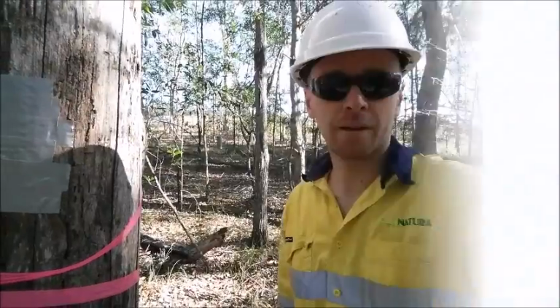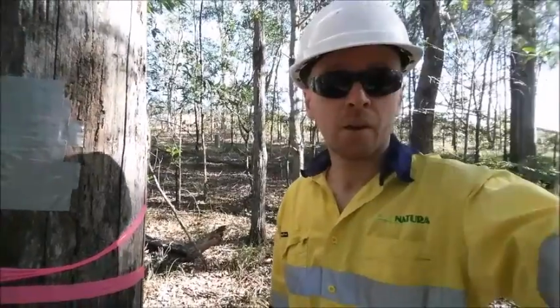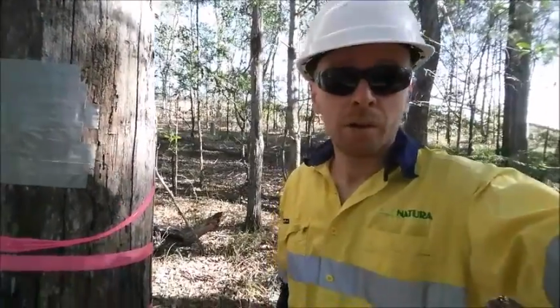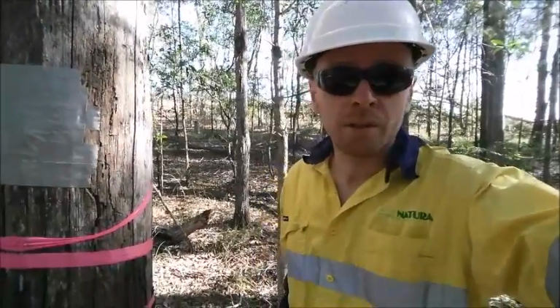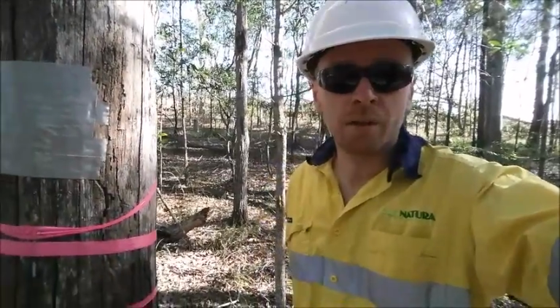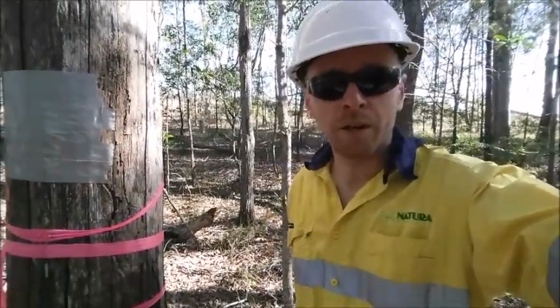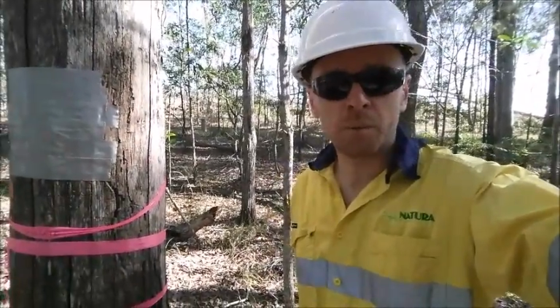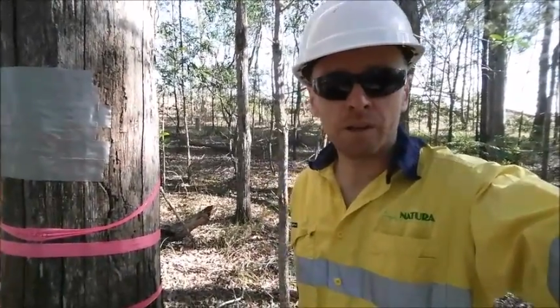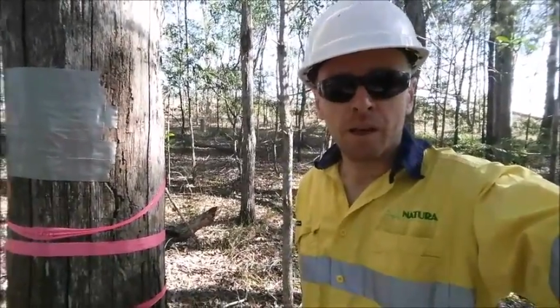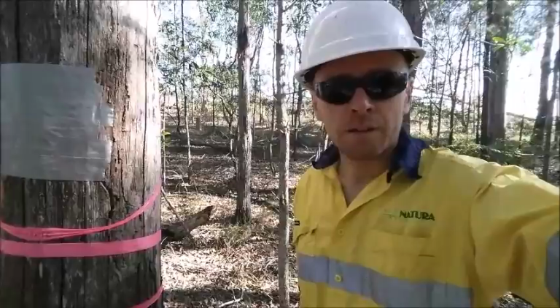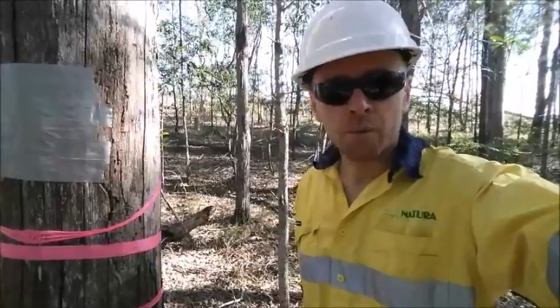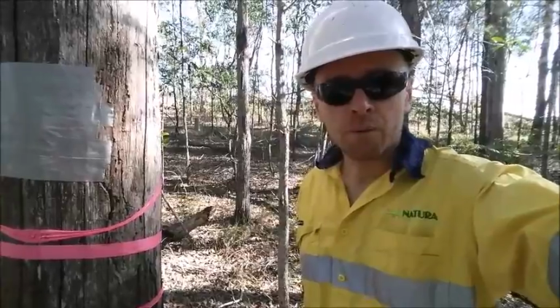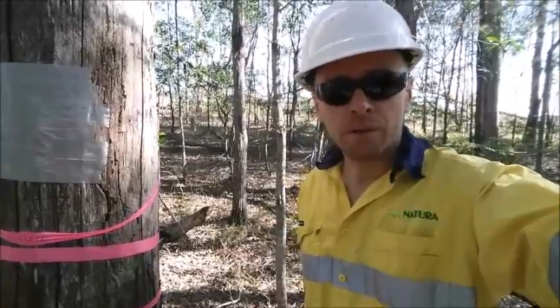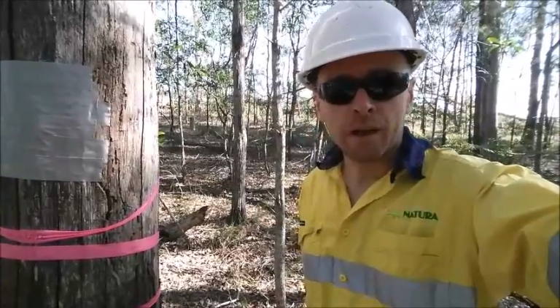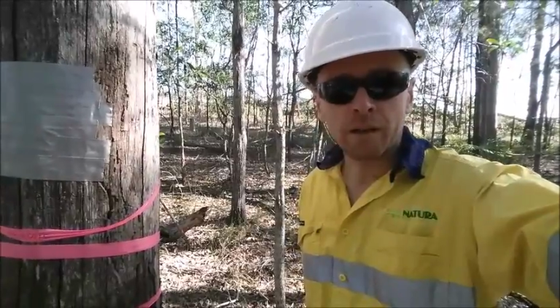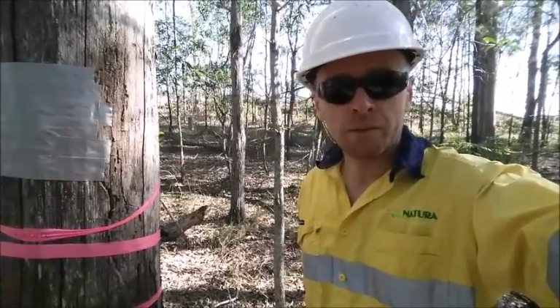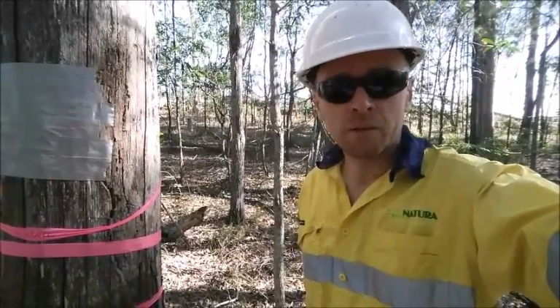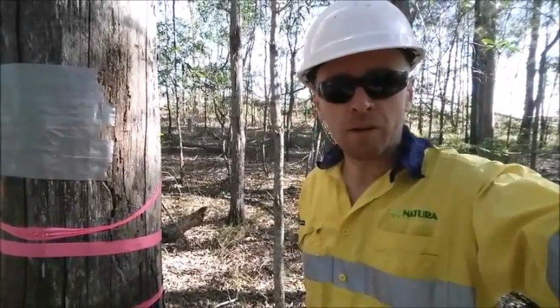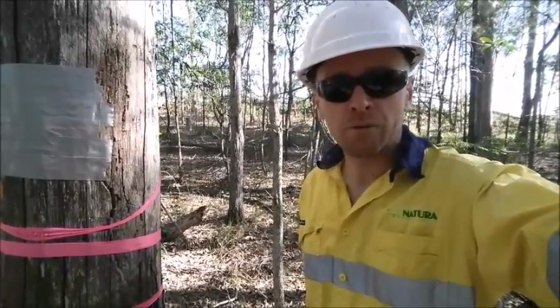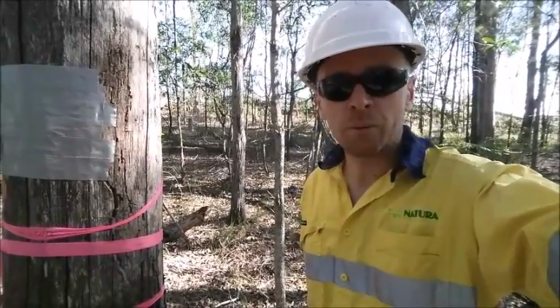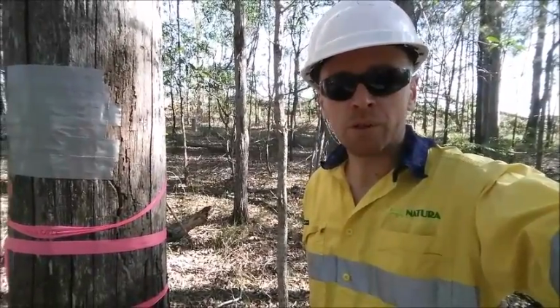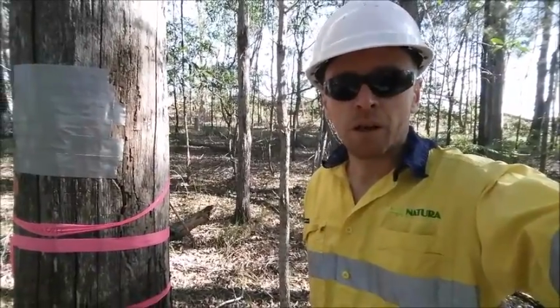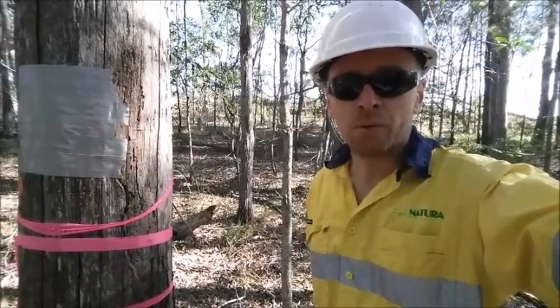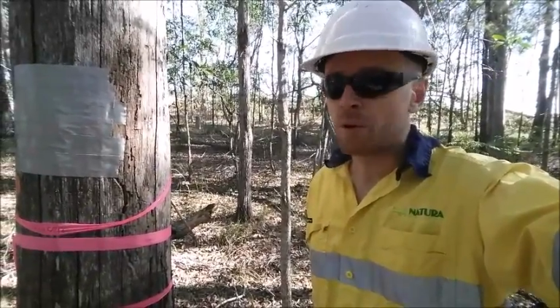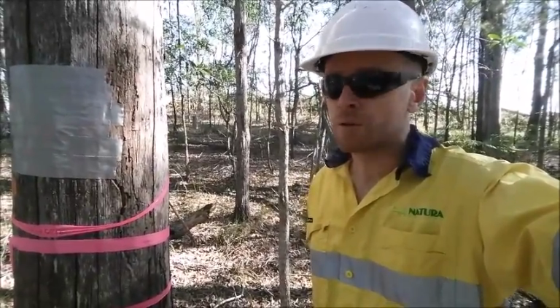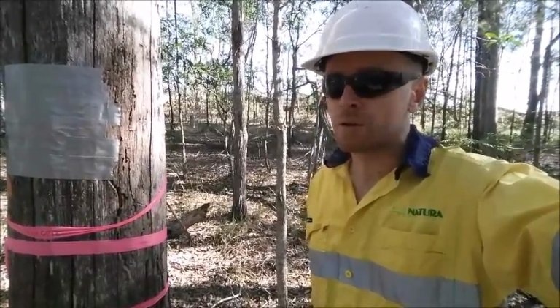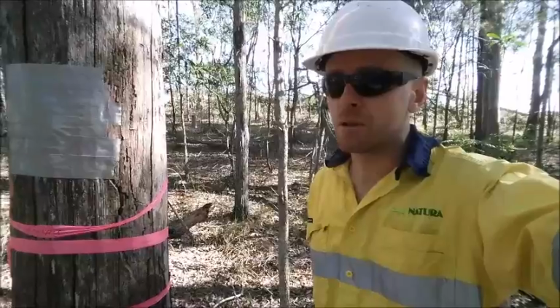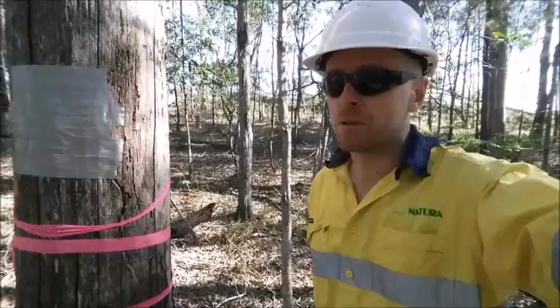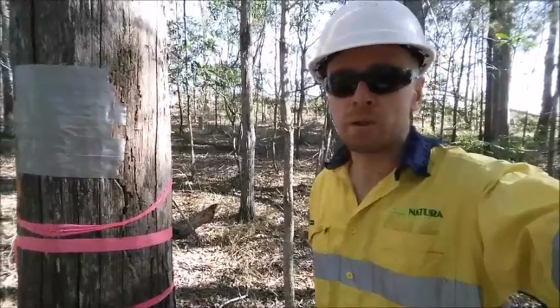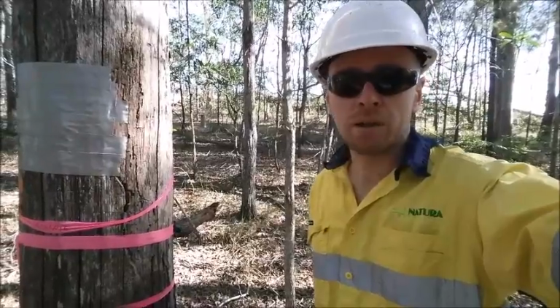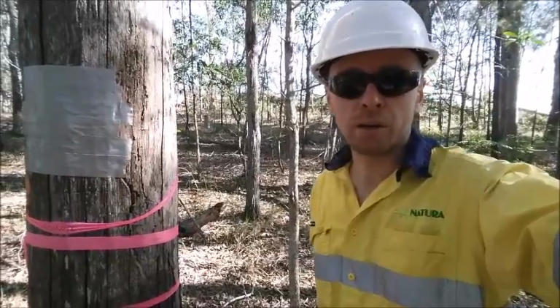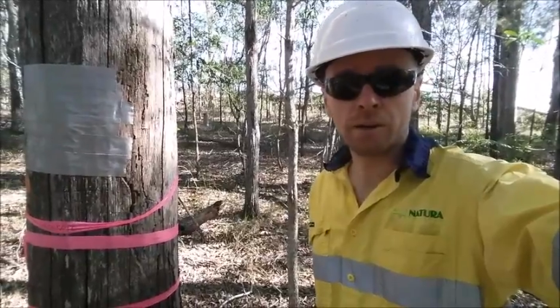G'day, my name's Kieran. I'm from Natura Pacific and today I'll be removing a native stingless beehive from the bush, from where a construction site will be doing clearing.